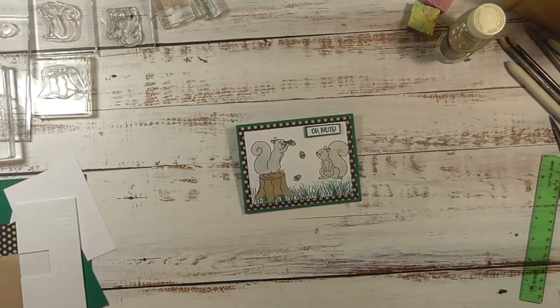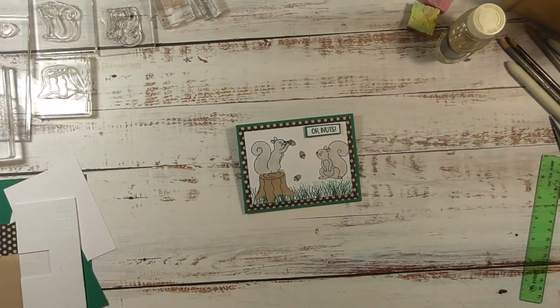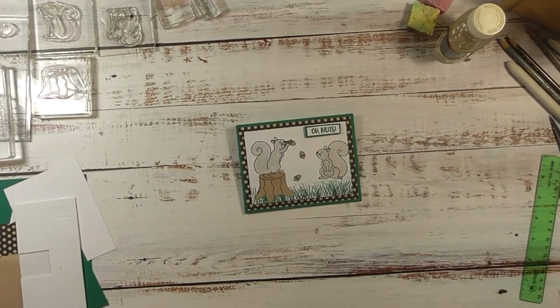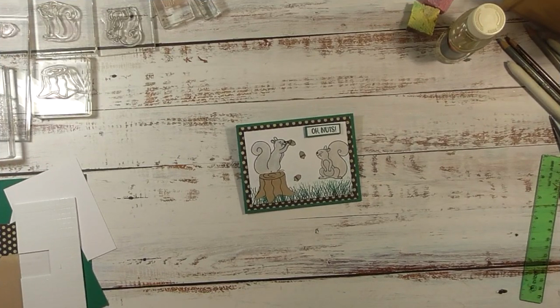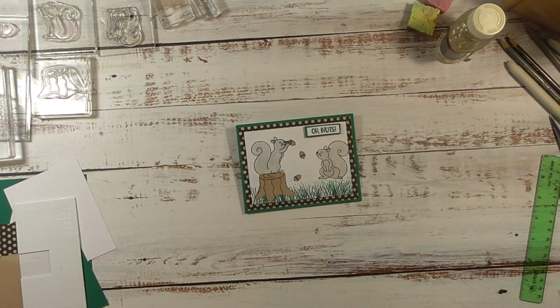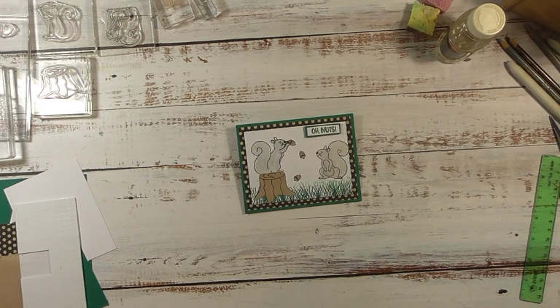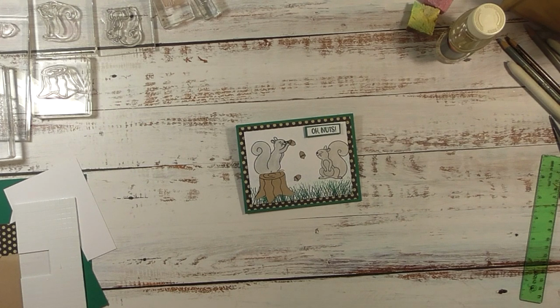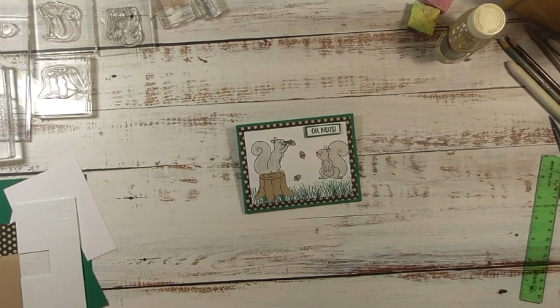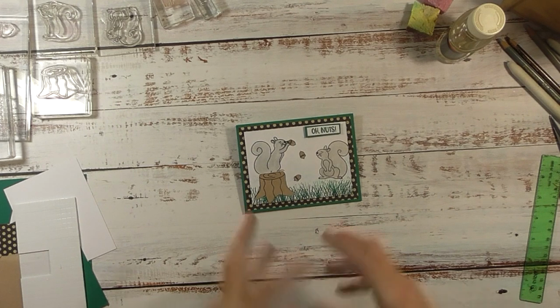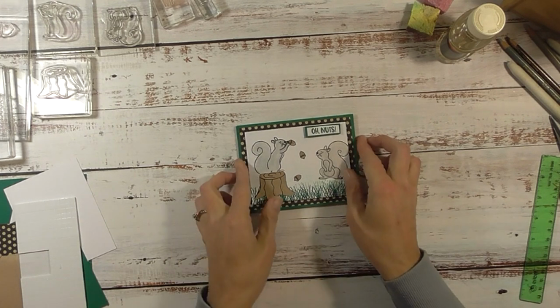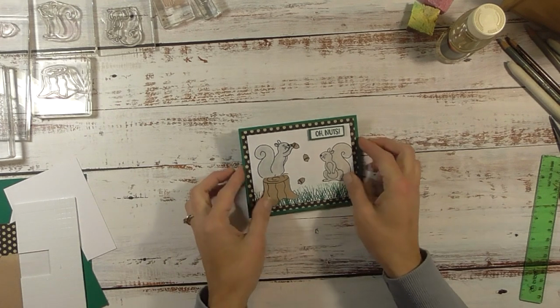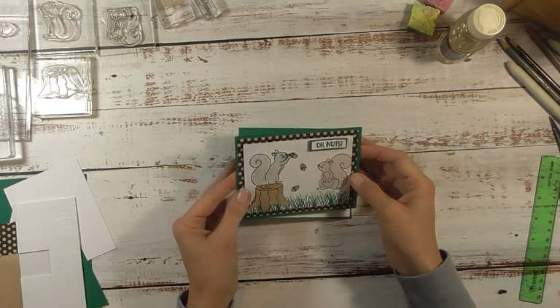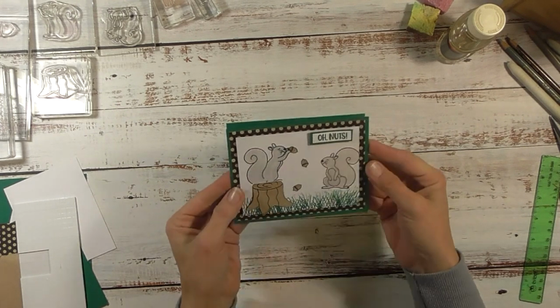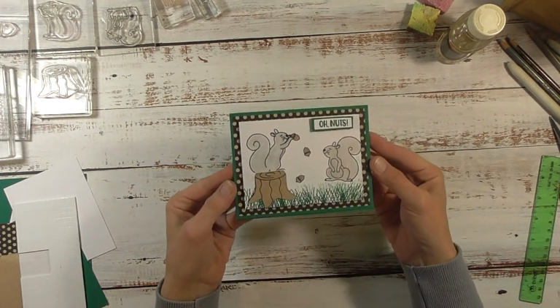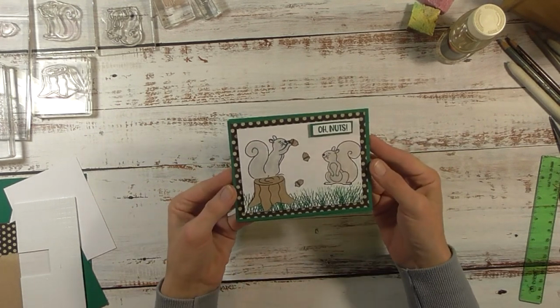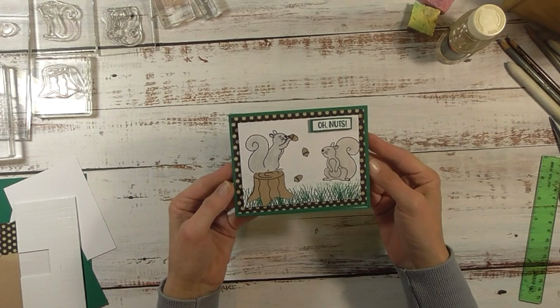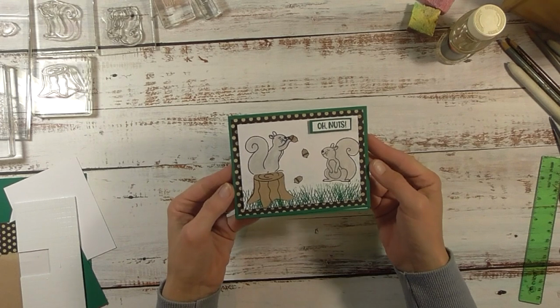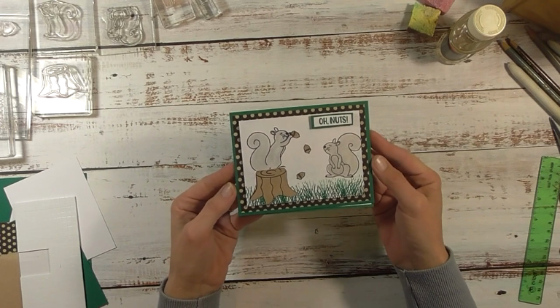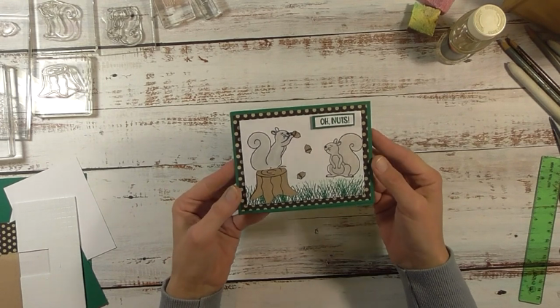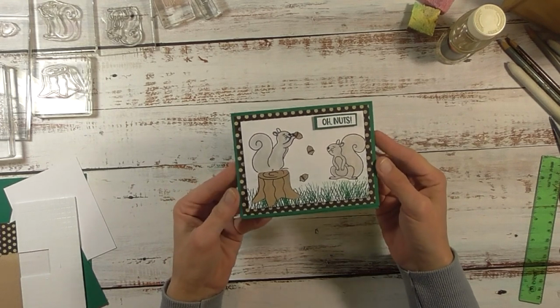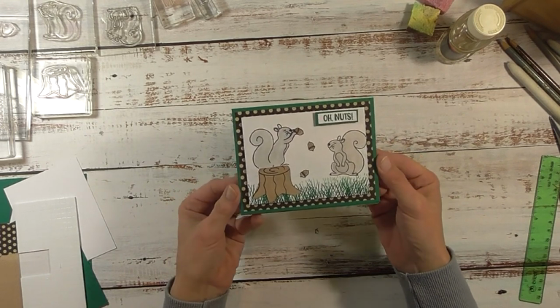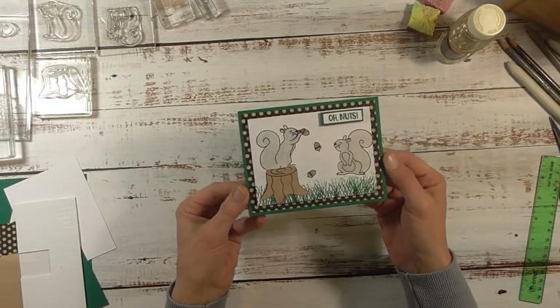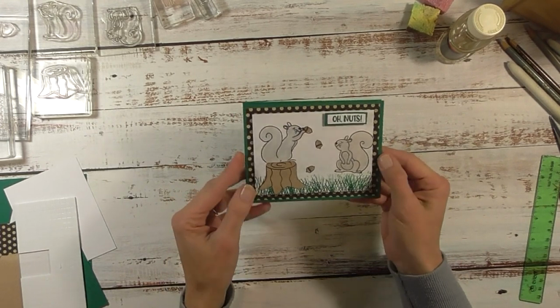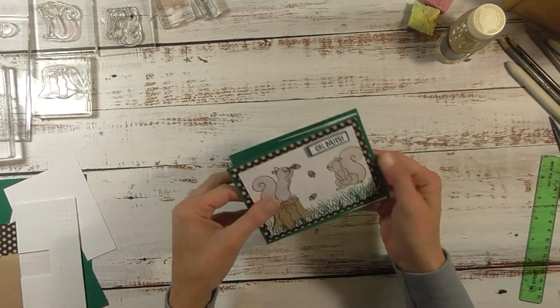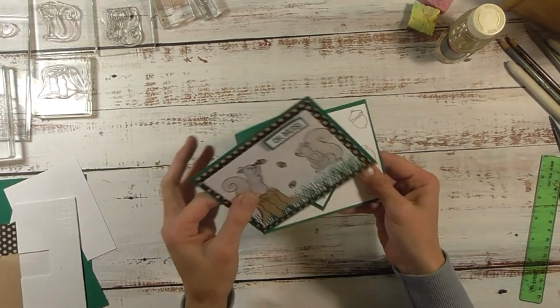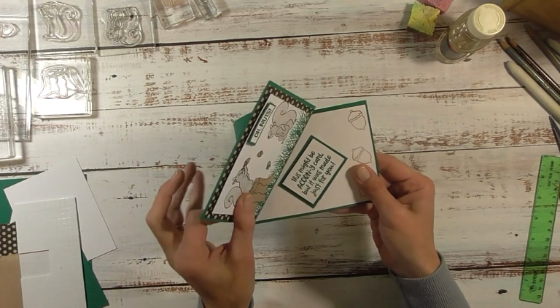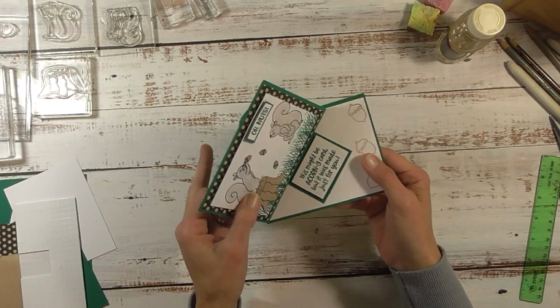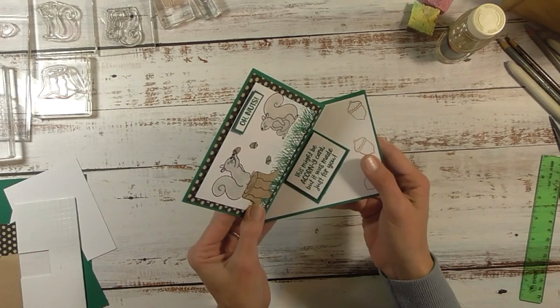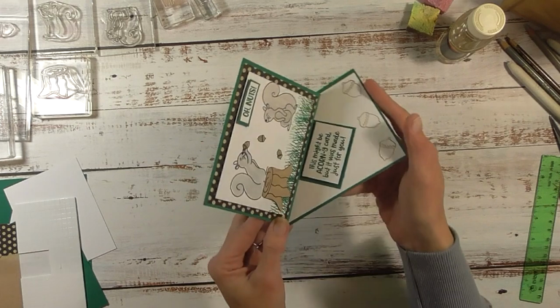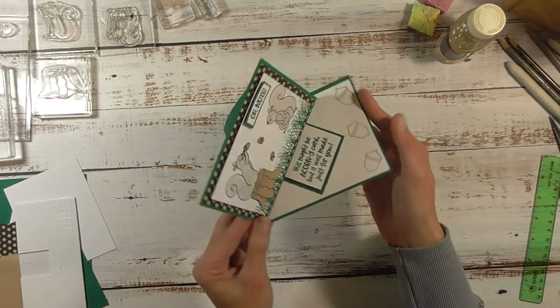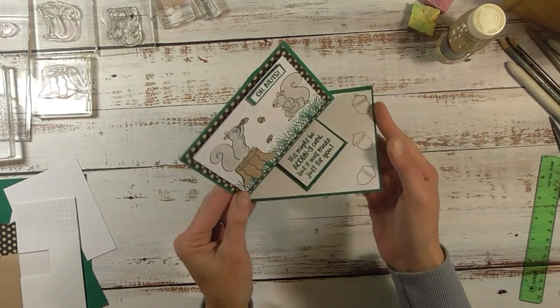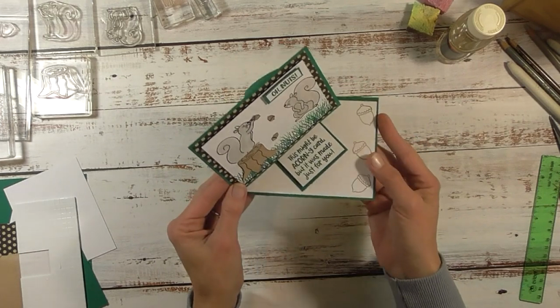Hey guys, it's me Stace, and welcome back to another no-gadget-needed project. Today we are making a card — not just any card though, we are making a twisted easel card. This is what the card looks like flat, and when you open it, it stands up and has this really pretty presentation.